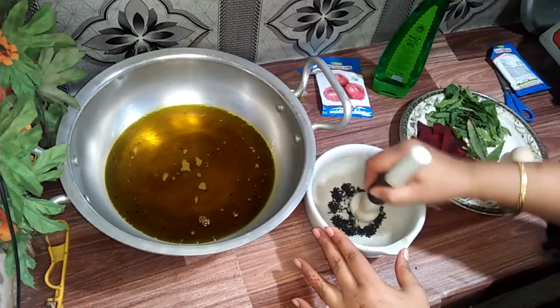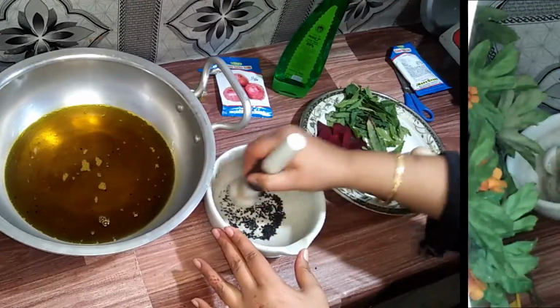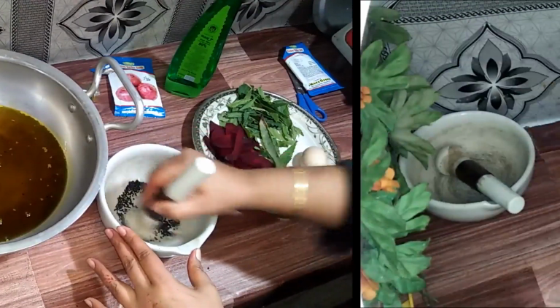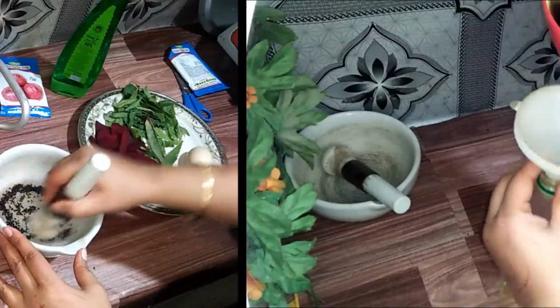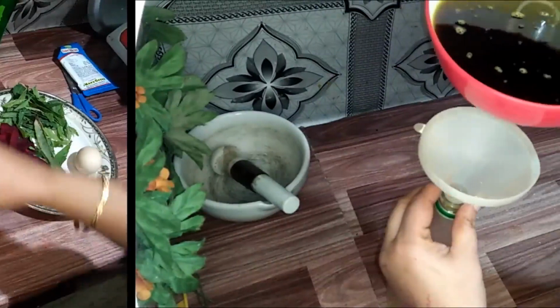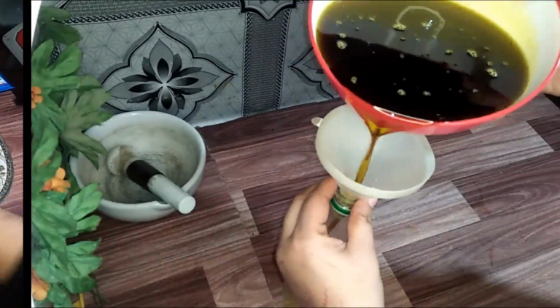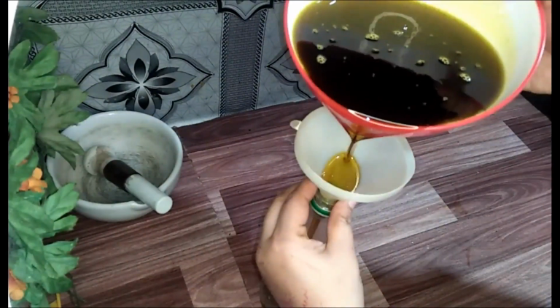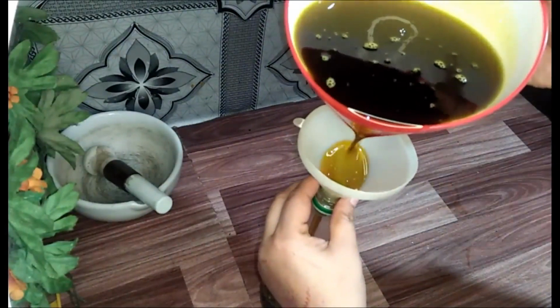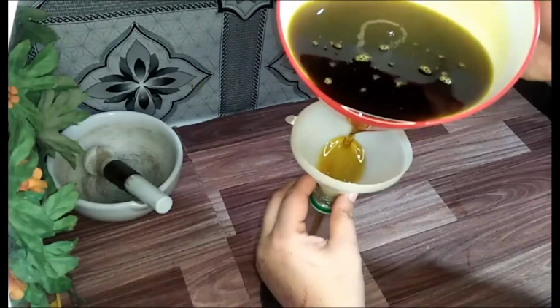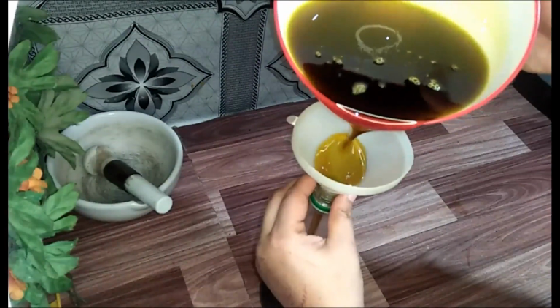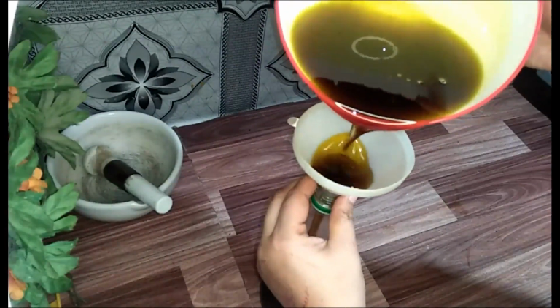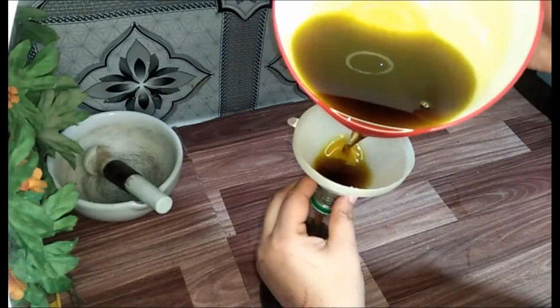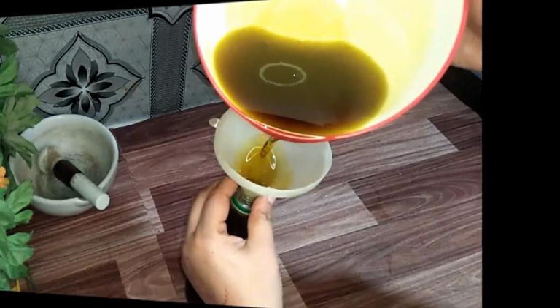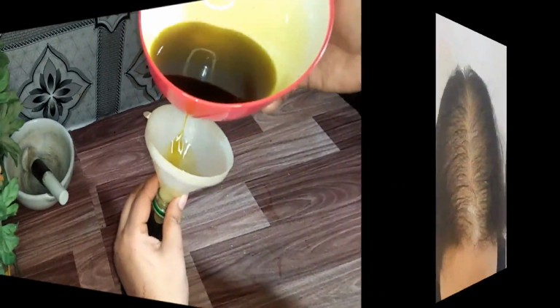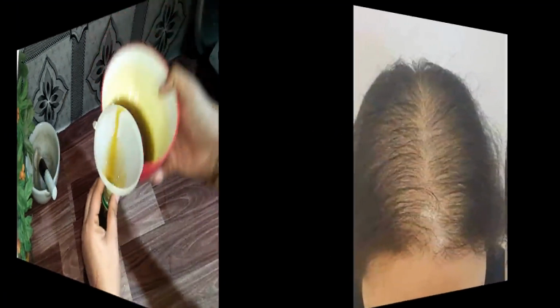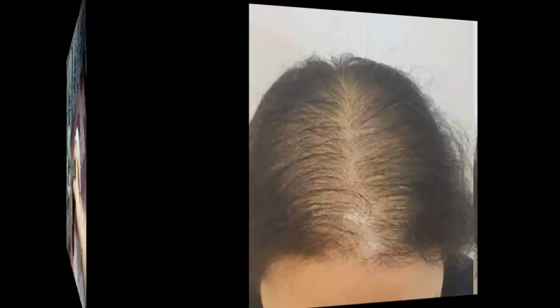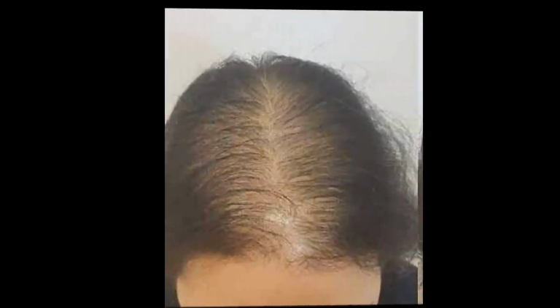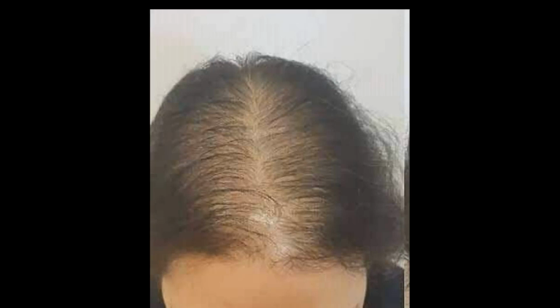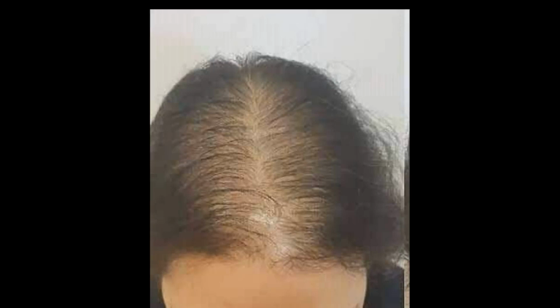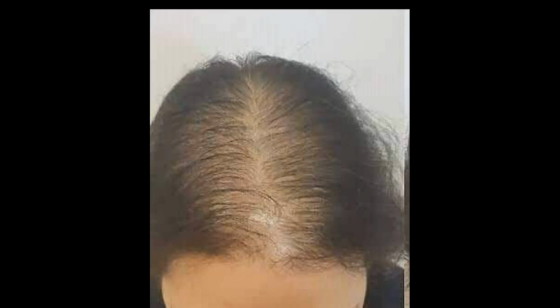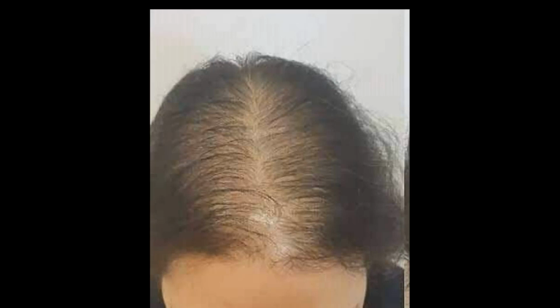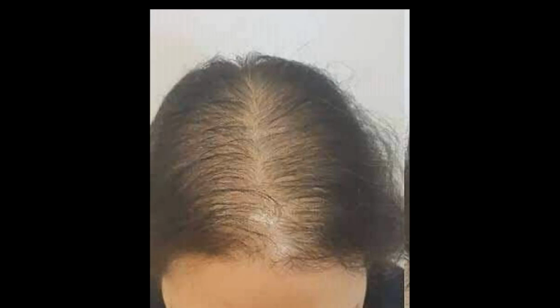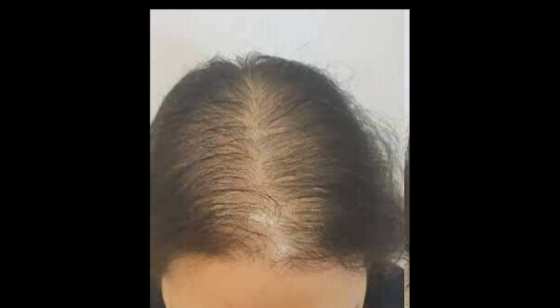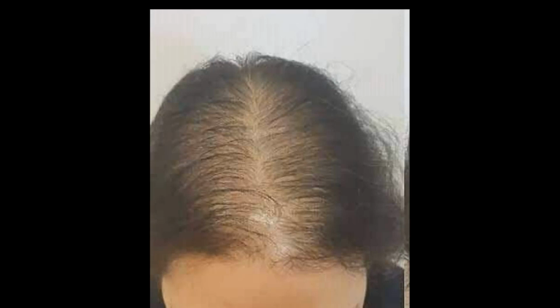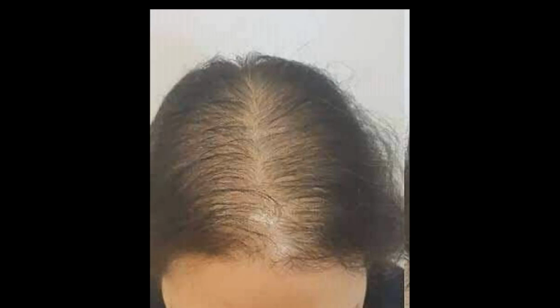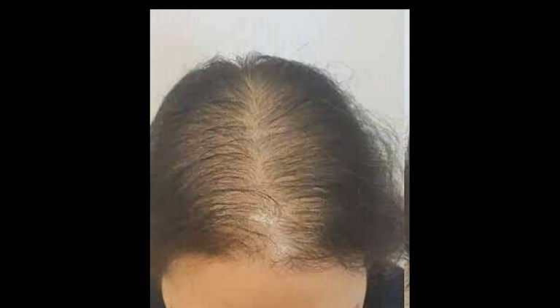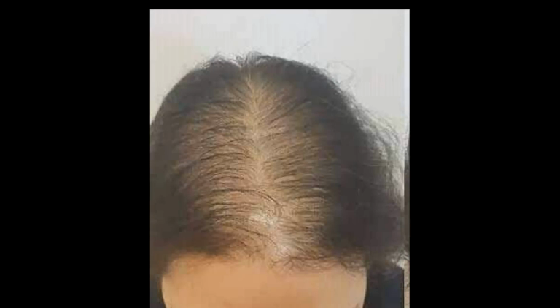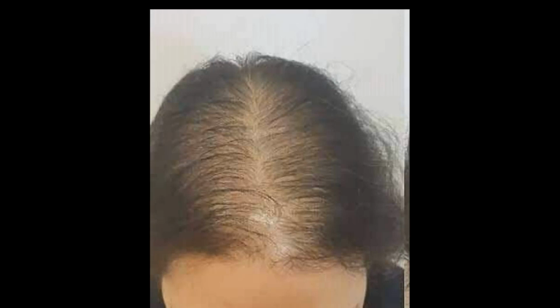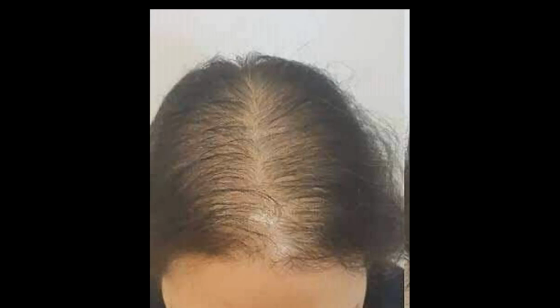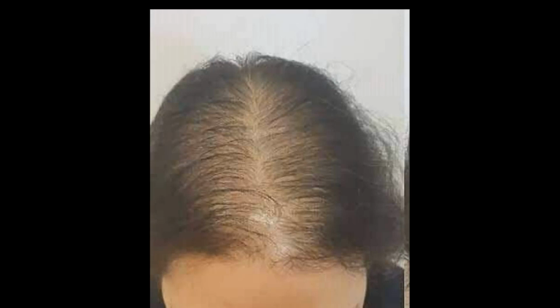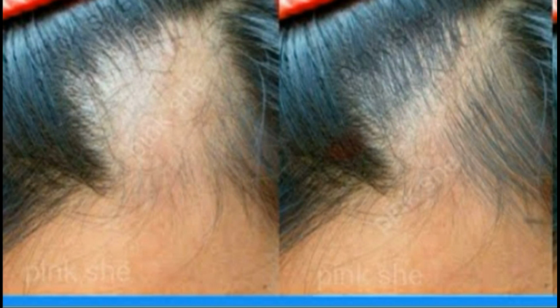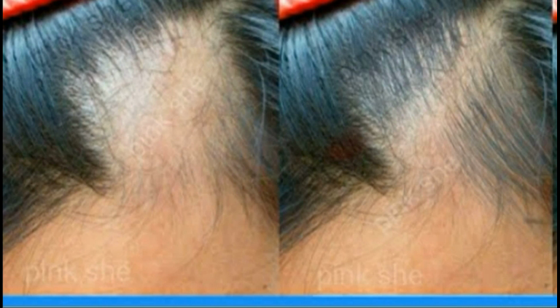But before I show you the recipe, I will show you the skin and hair — how it was before. I made it for my customers so you can see what this hair oil has done.